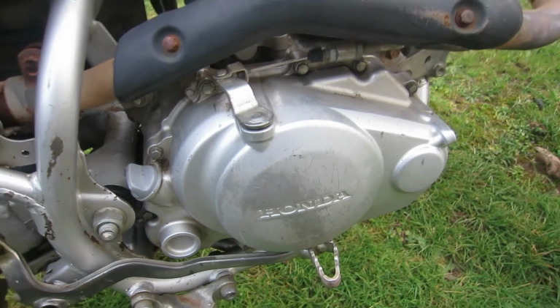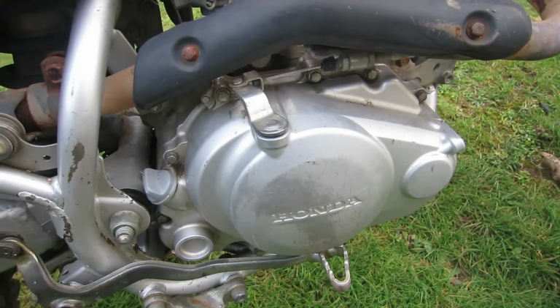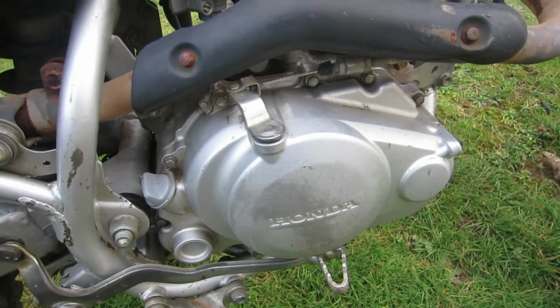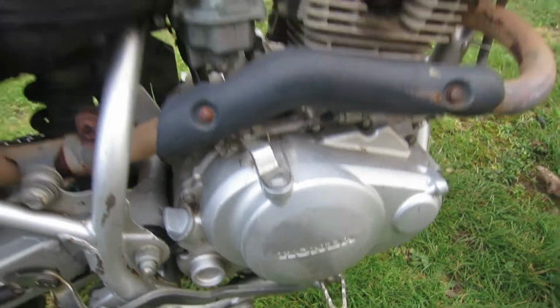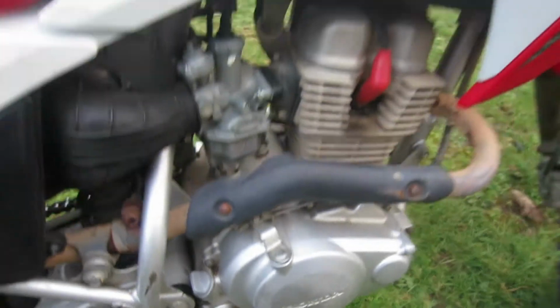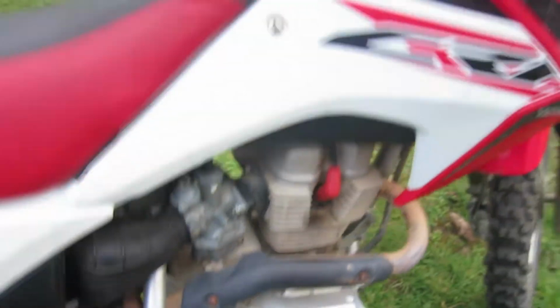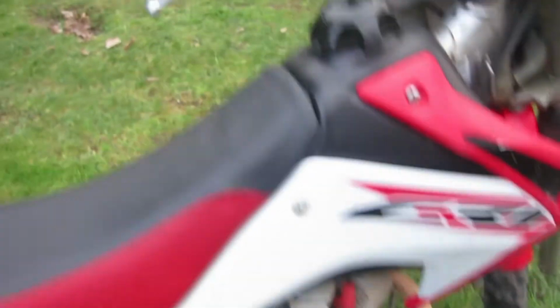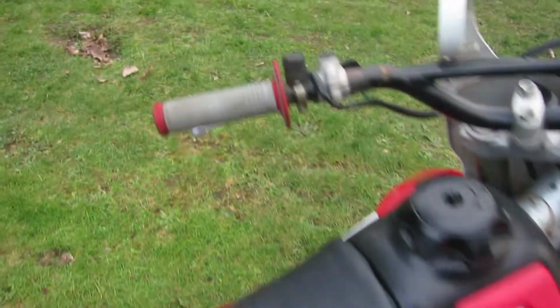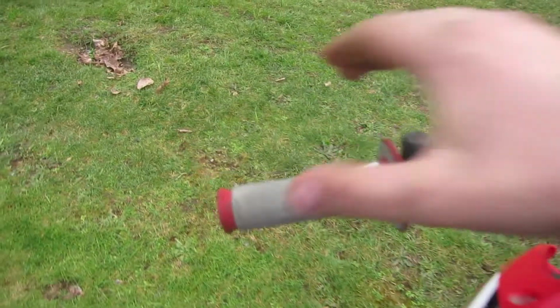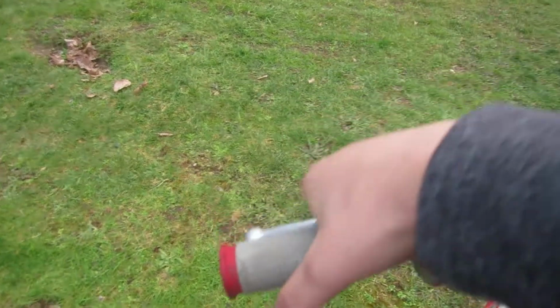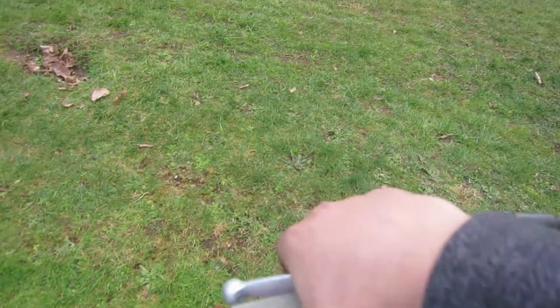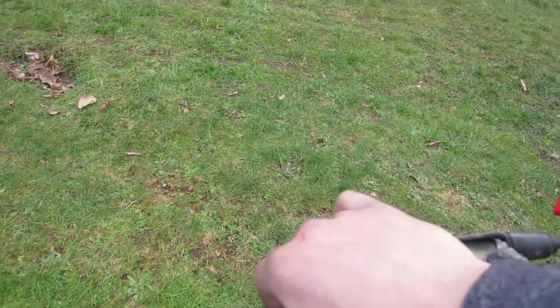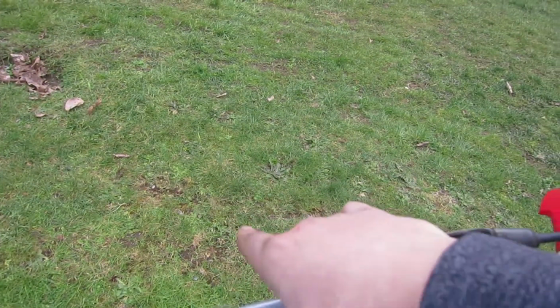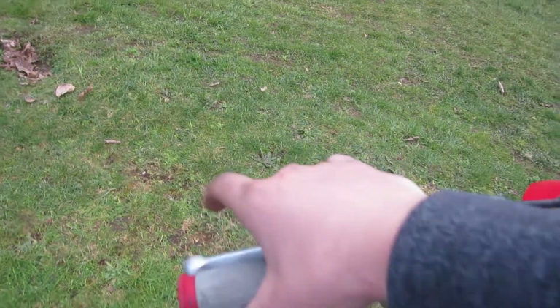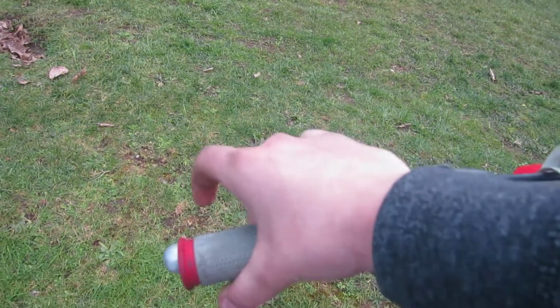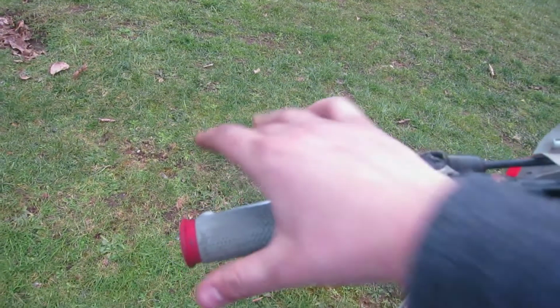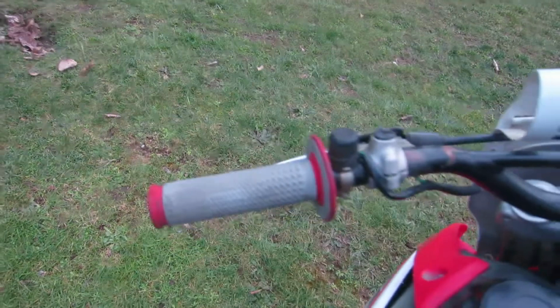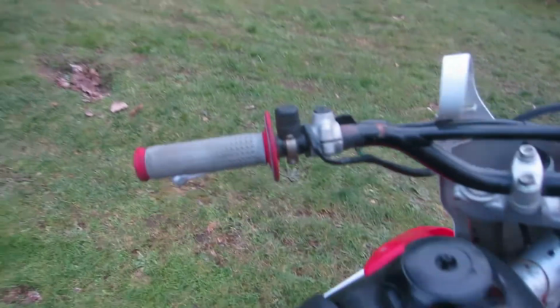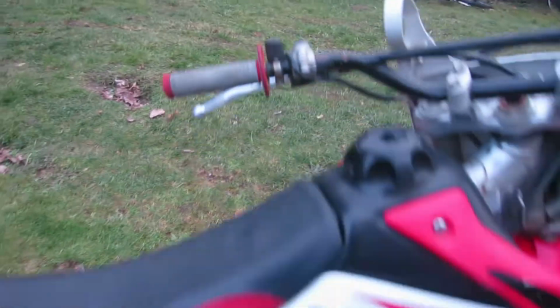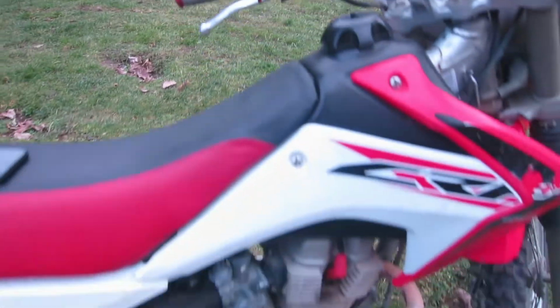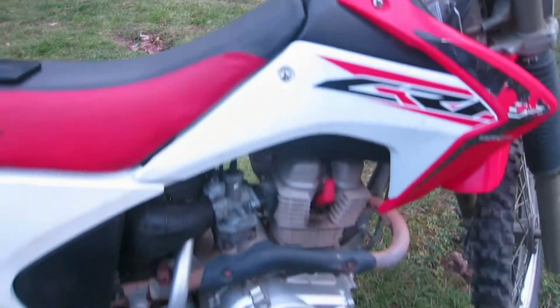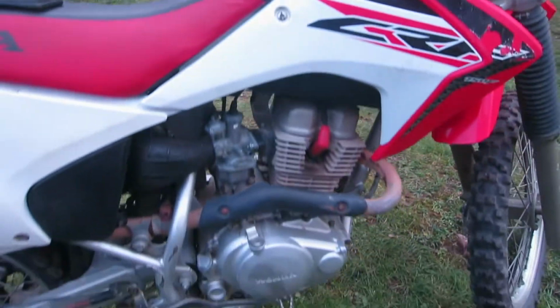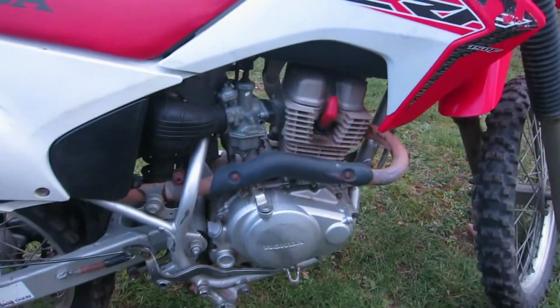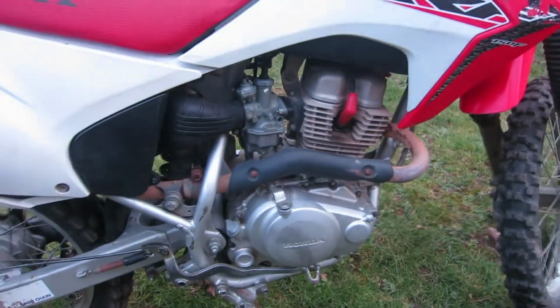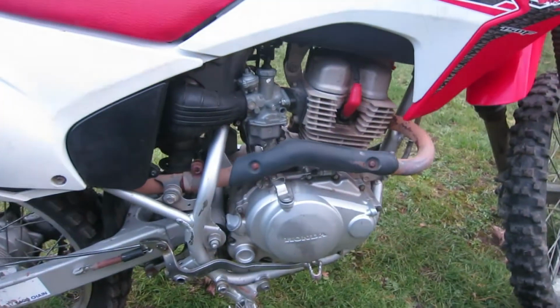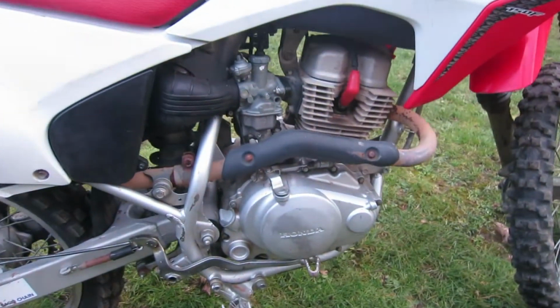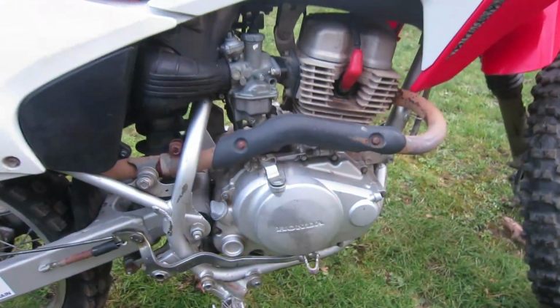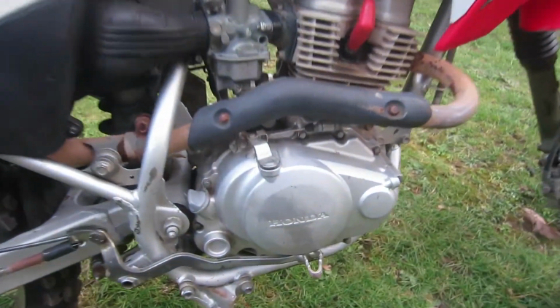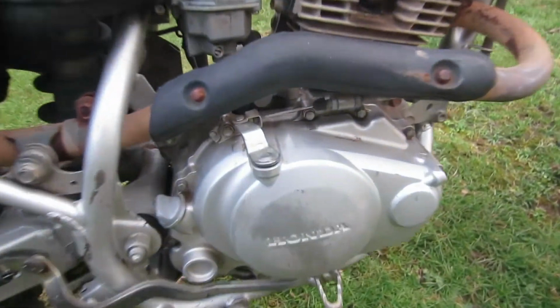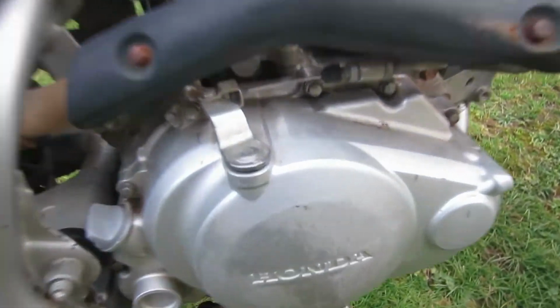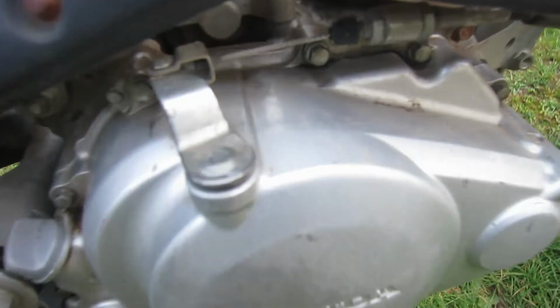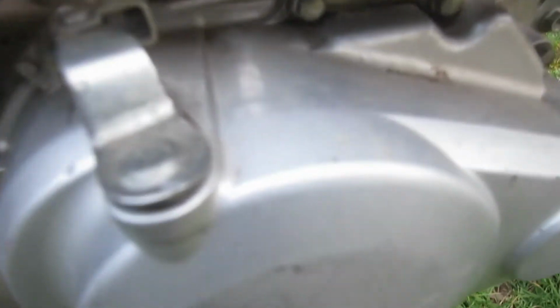This bike has a heavy-duty clutch which makes clutch engagement really smooth — very easy to pull. The clutch engagement is really smooth due to those heavy-duty clutches in there.